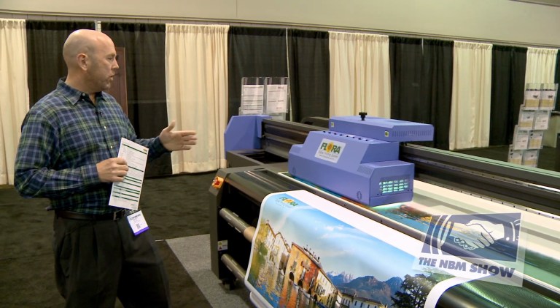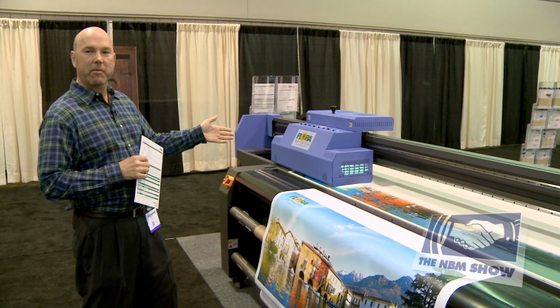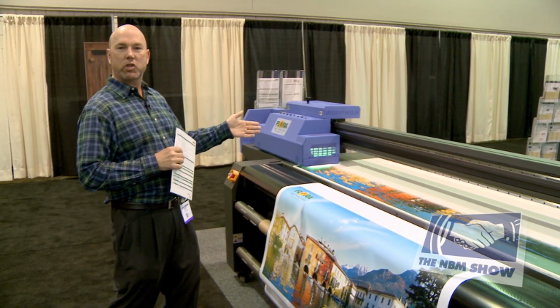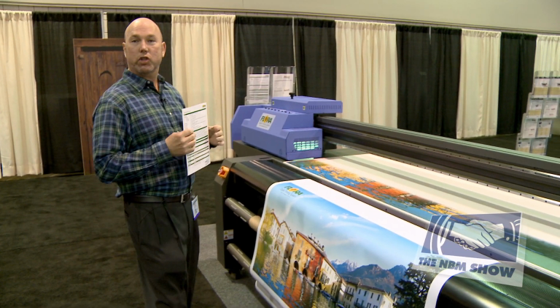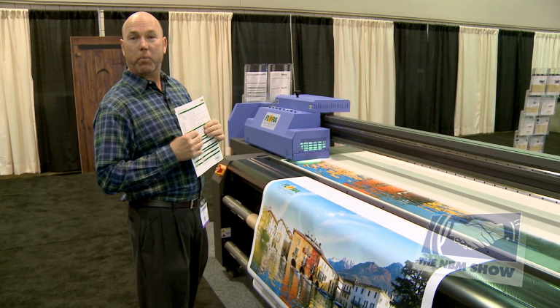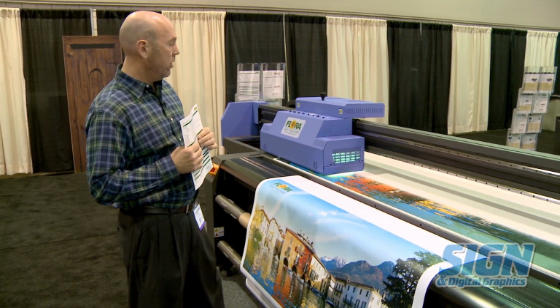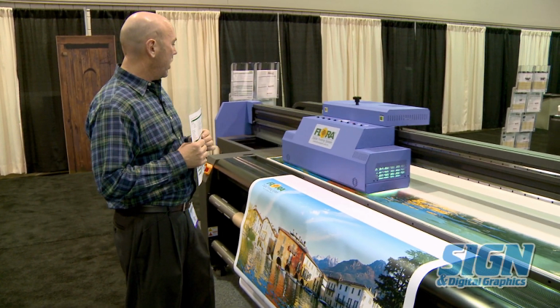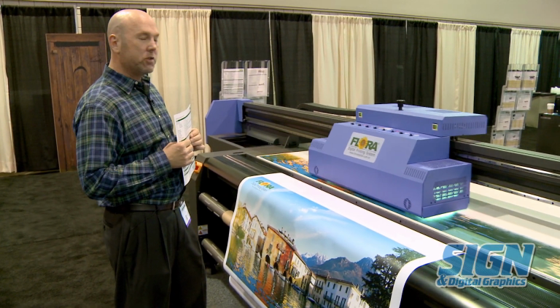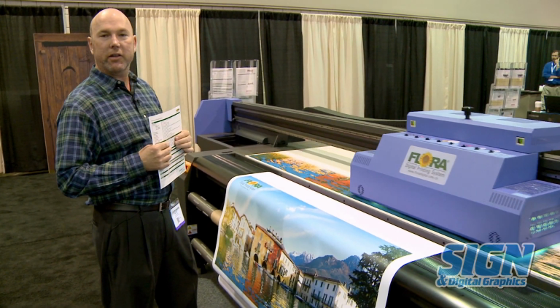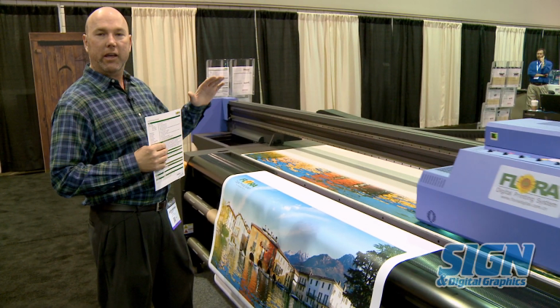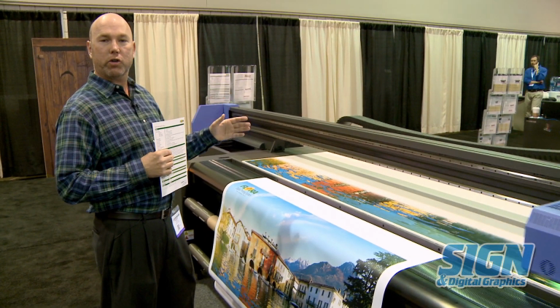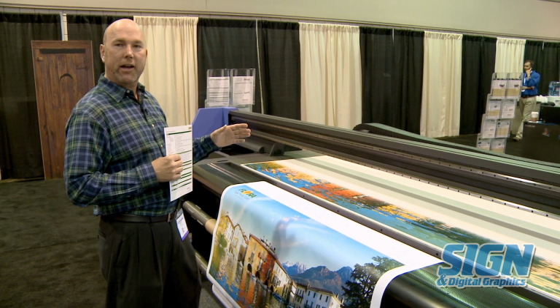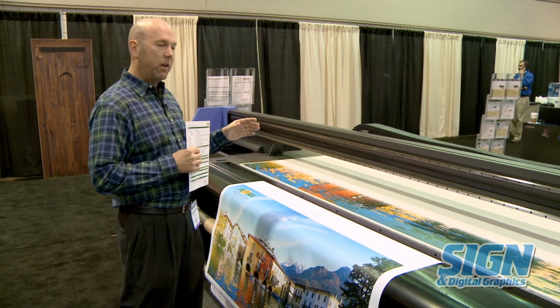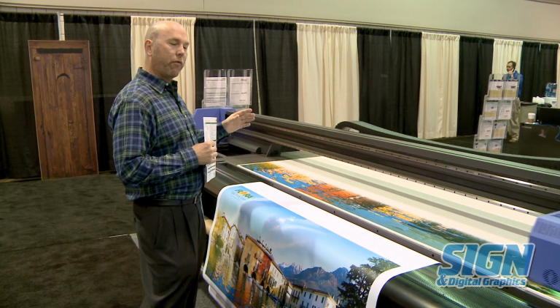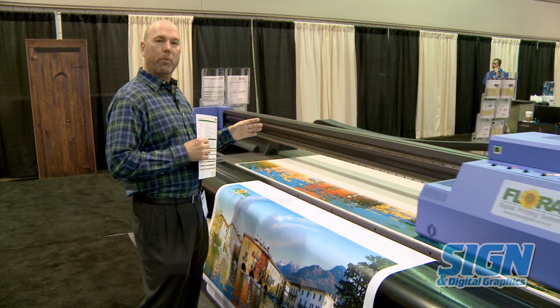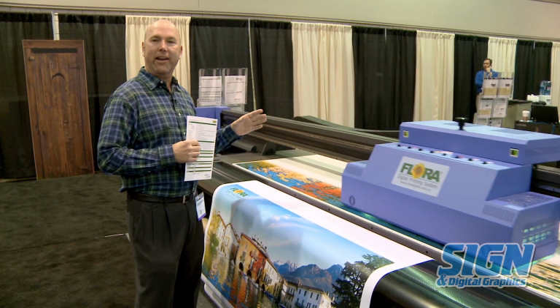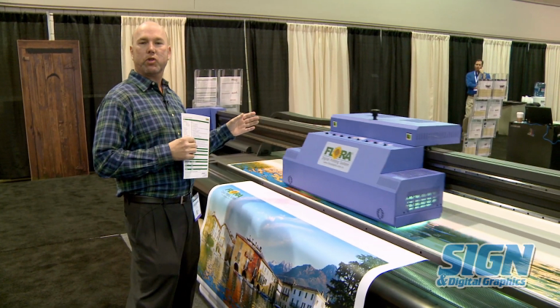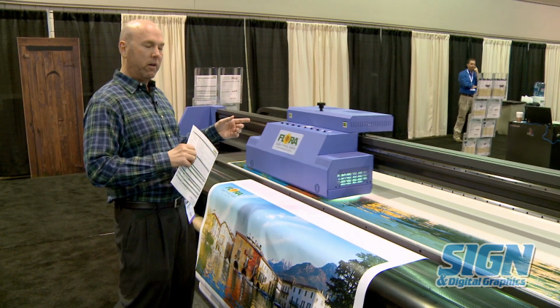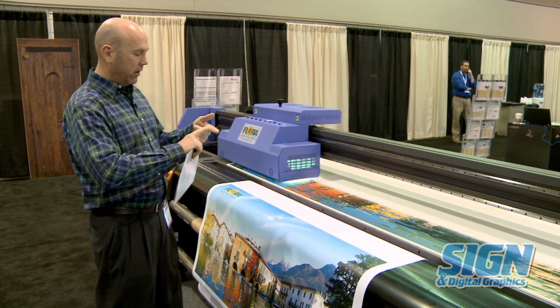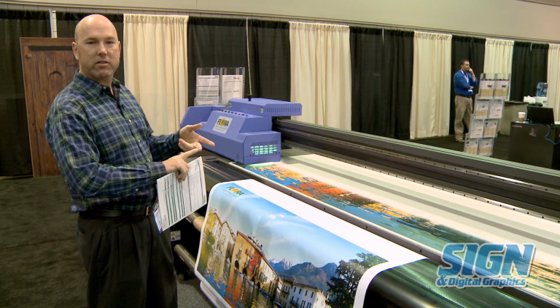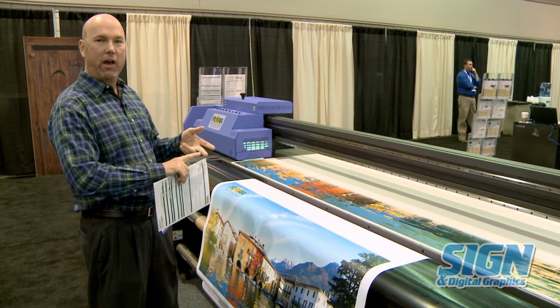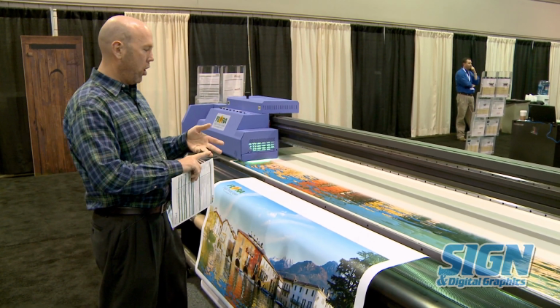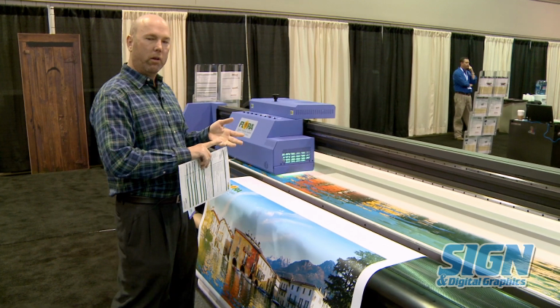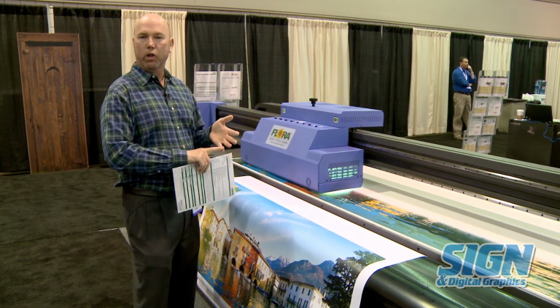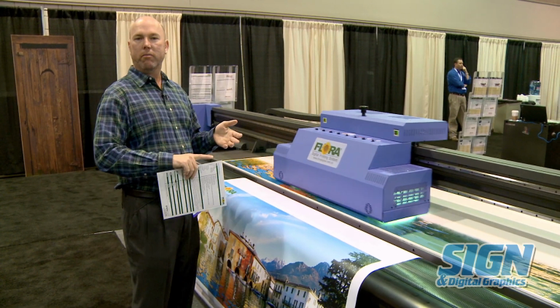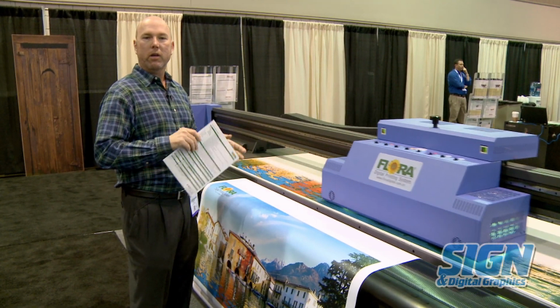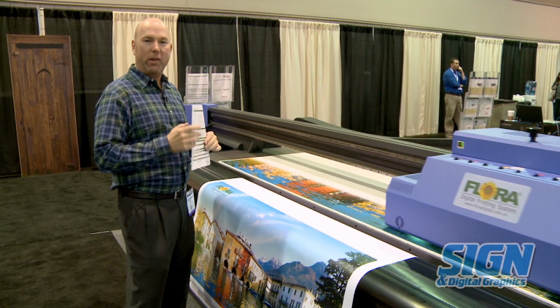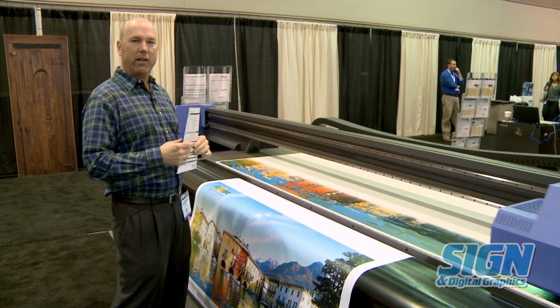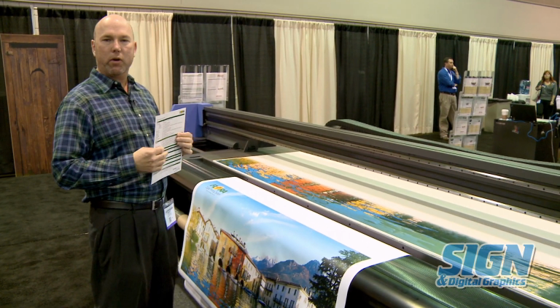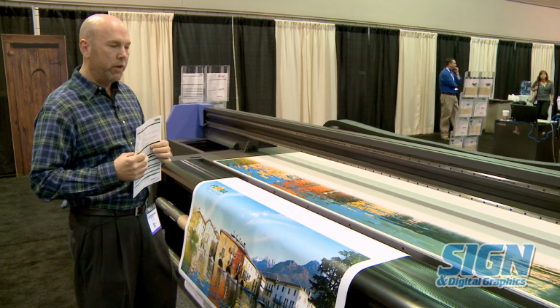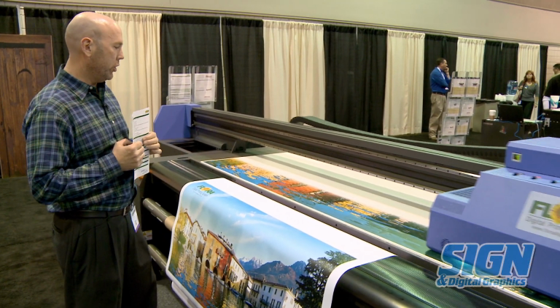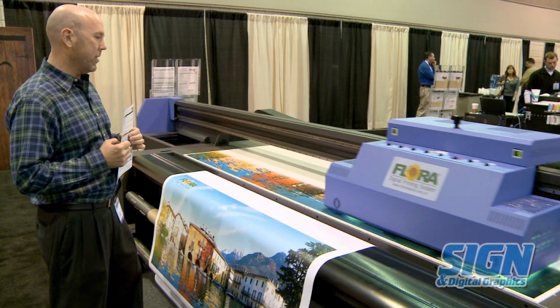What's amazing about this machine is it's a UV printer, which means basically that the ink is cured by light, and therefore you can print on any substrate — glass, tile, marble, aluminum, plastic, leather, wood — you name it.